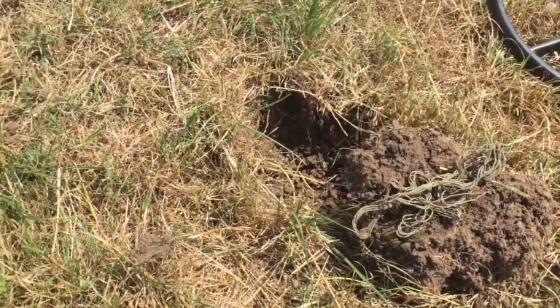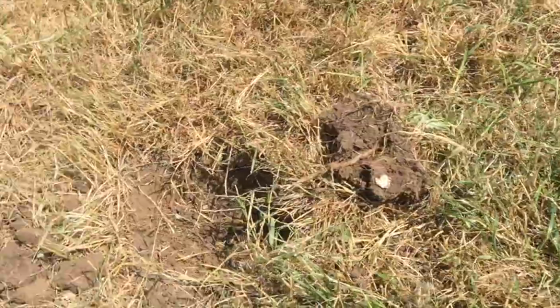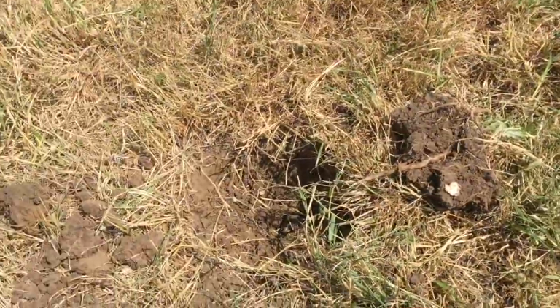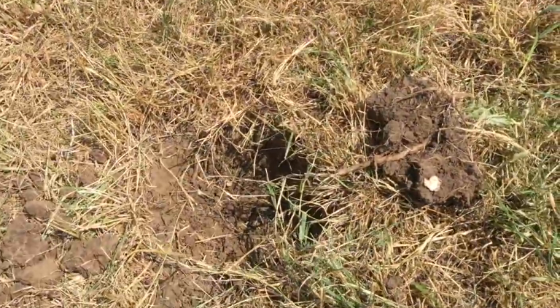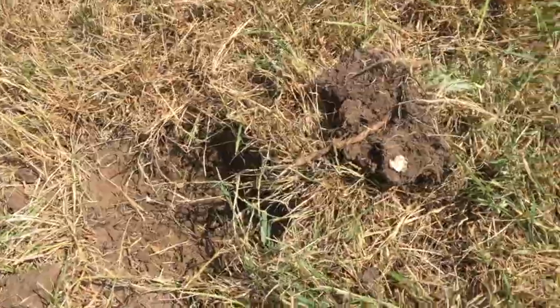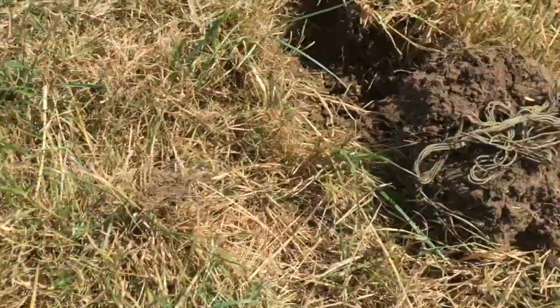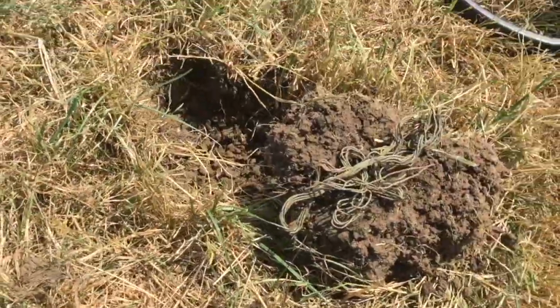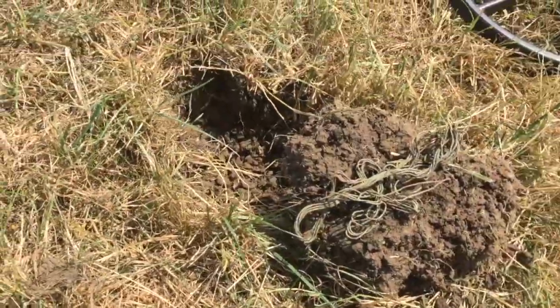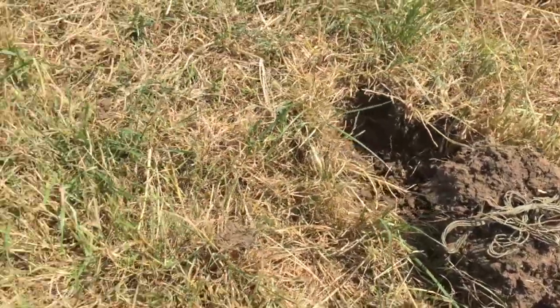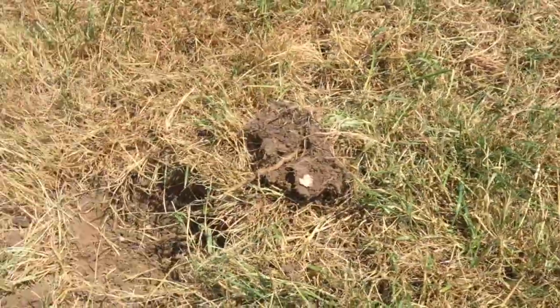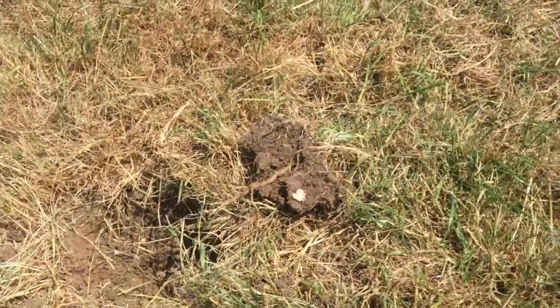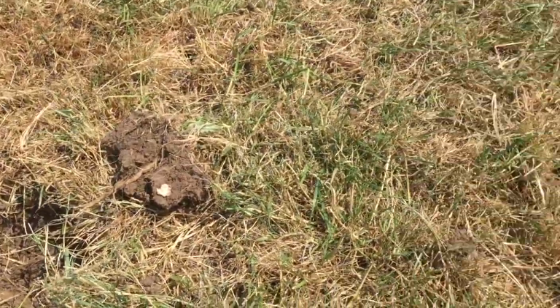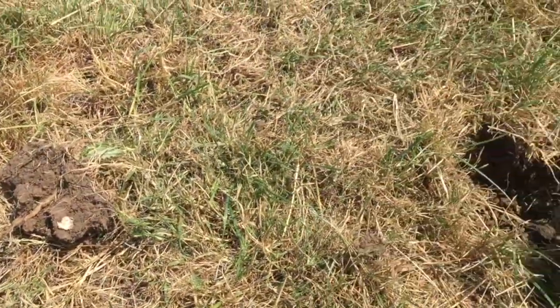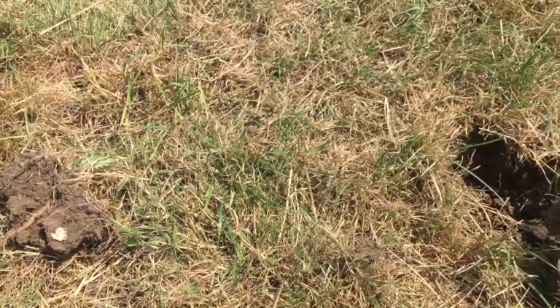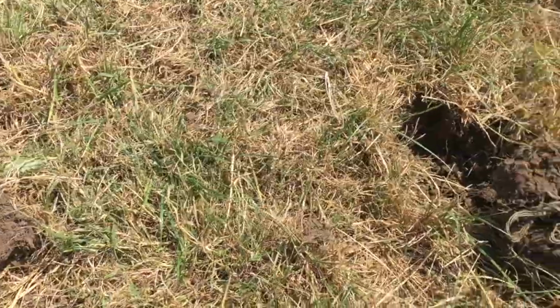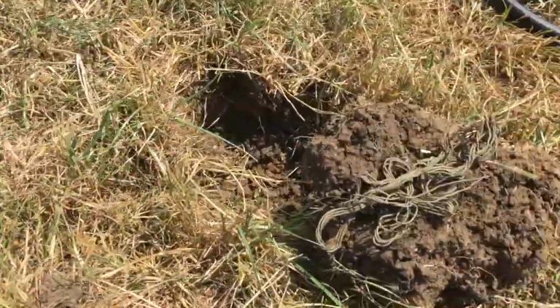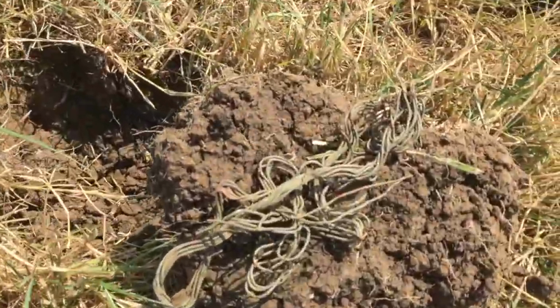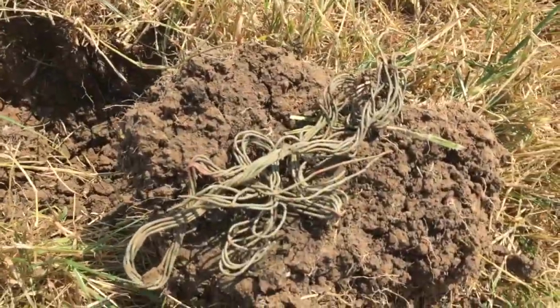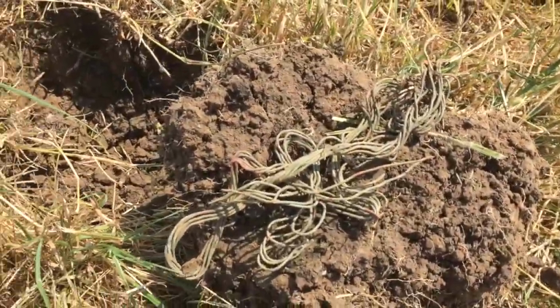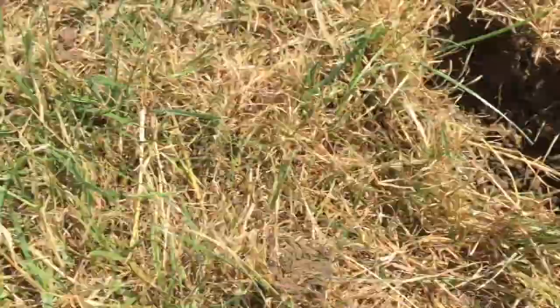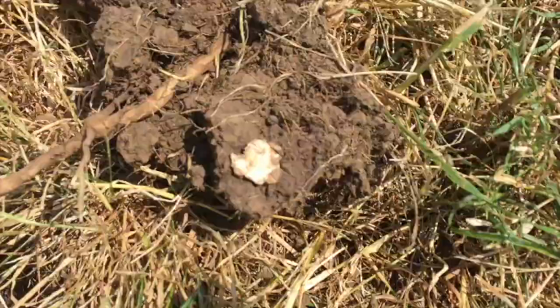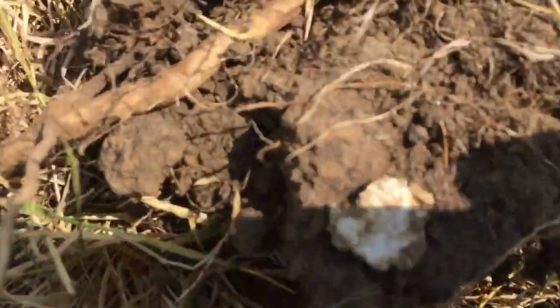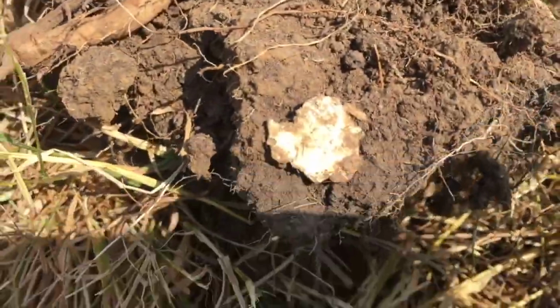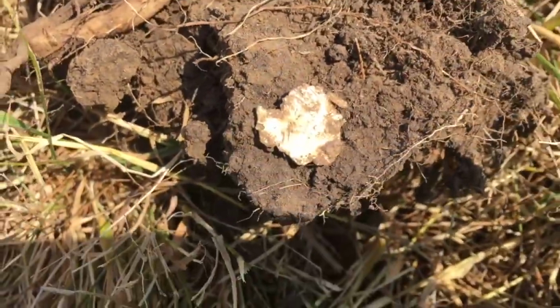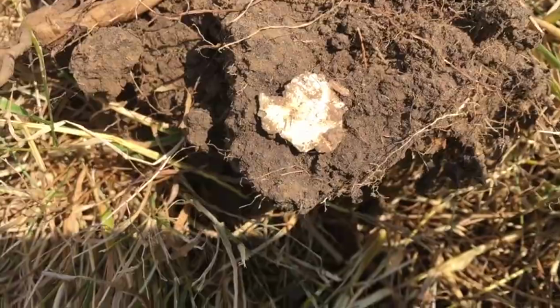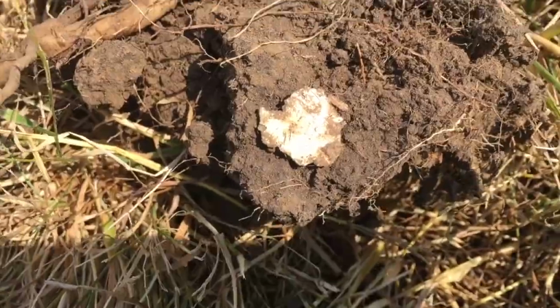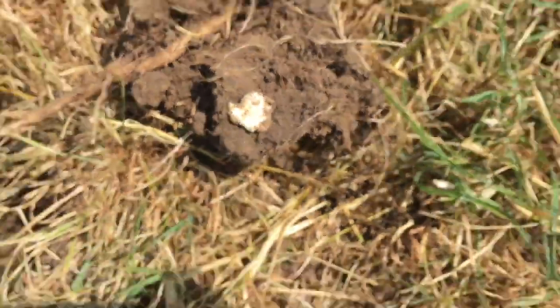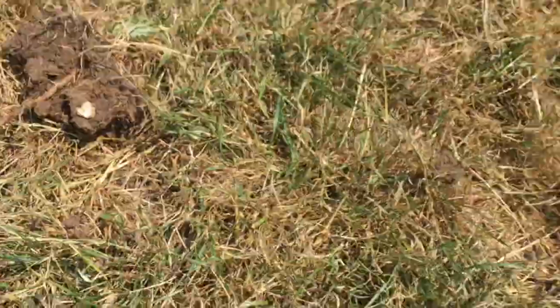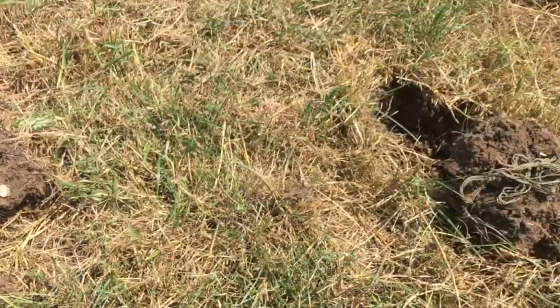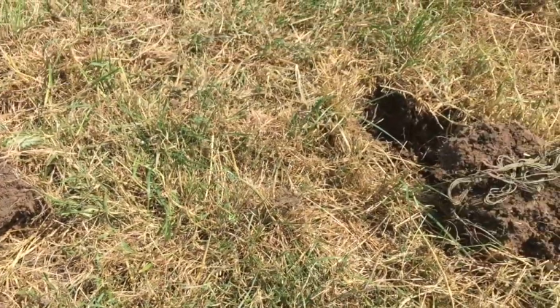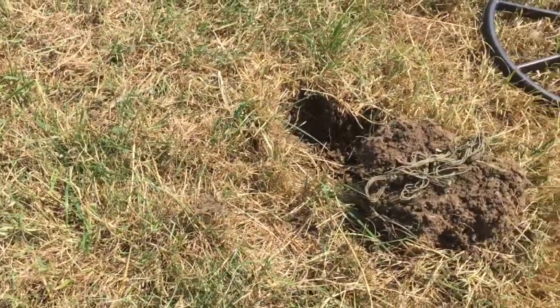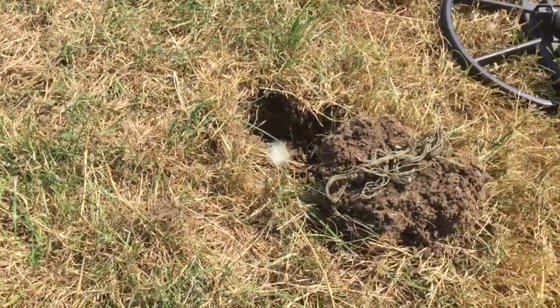Two holes, two signals — they were so close I thought they could be interesting. Copper wire. The smallest bit of metal in Christendom. Oh well. Moving on.